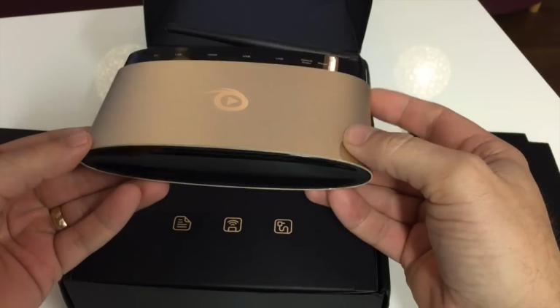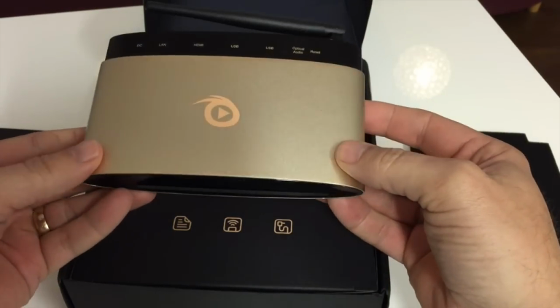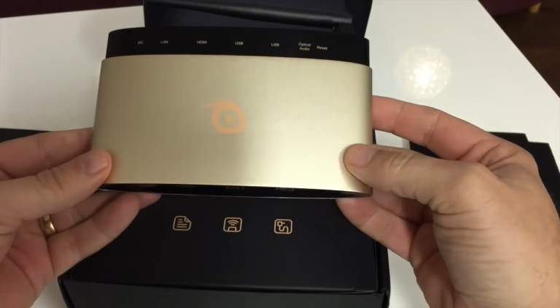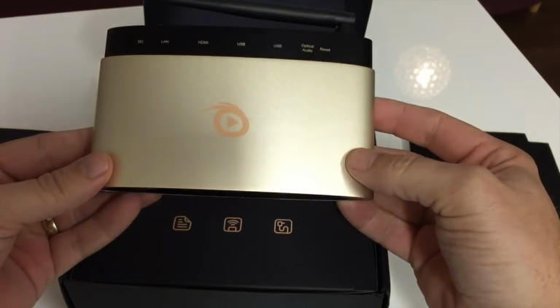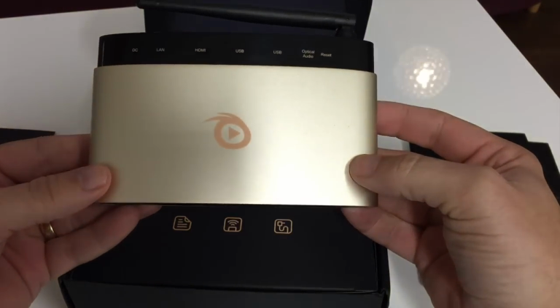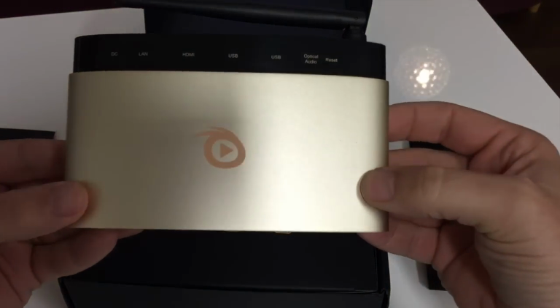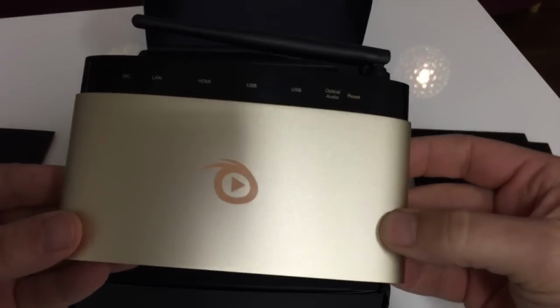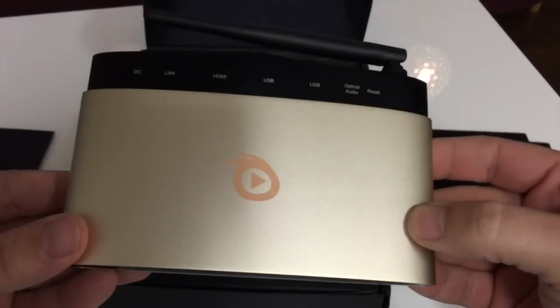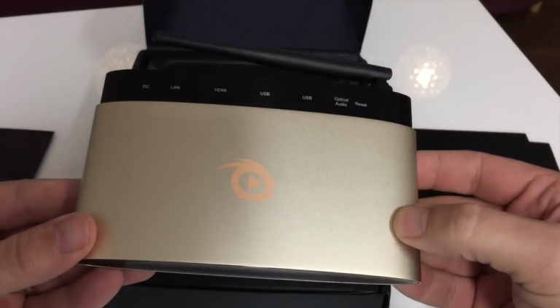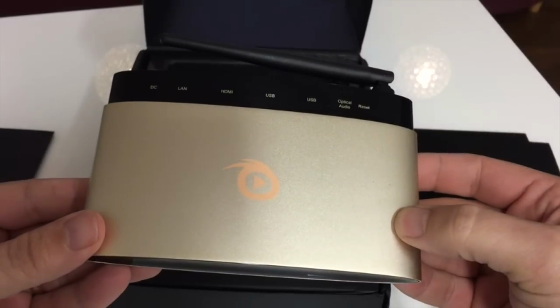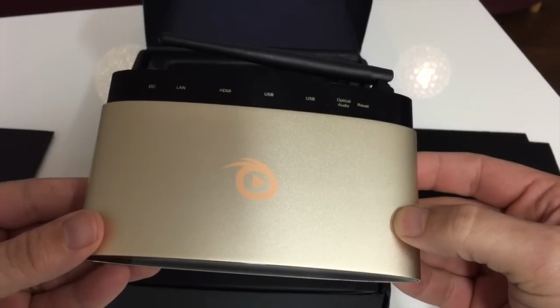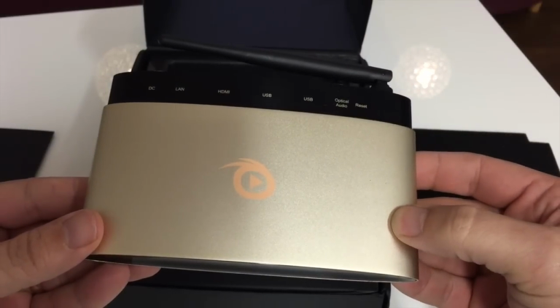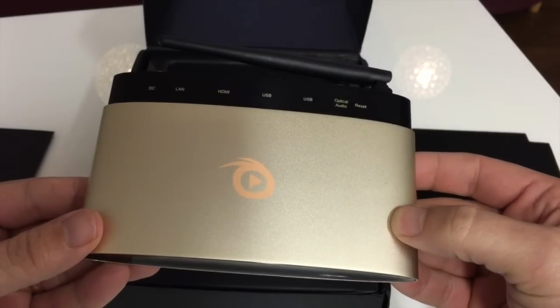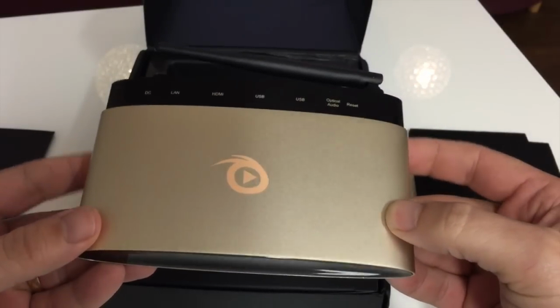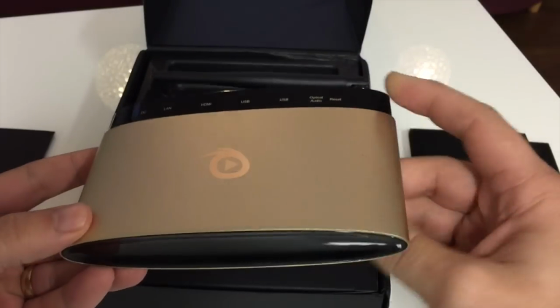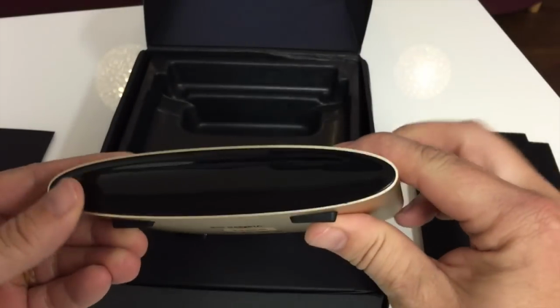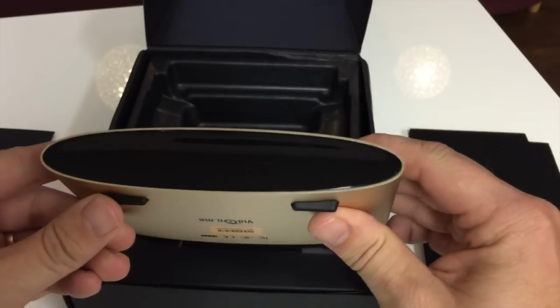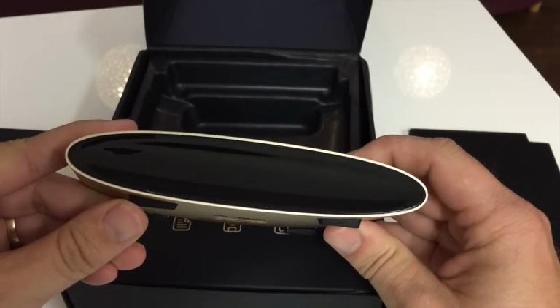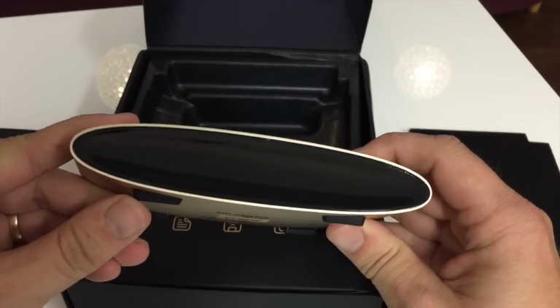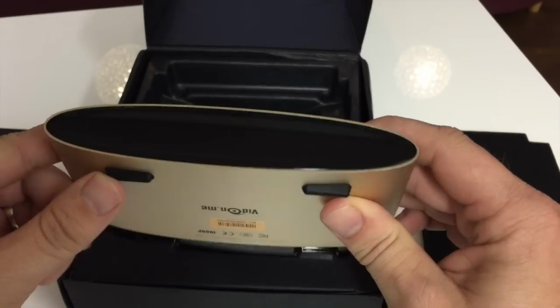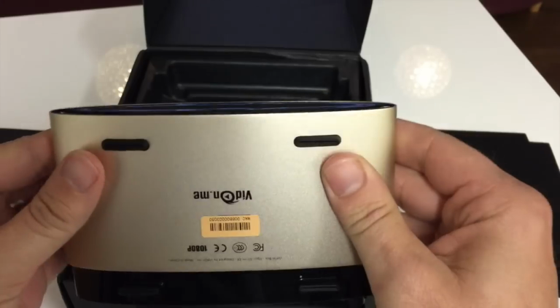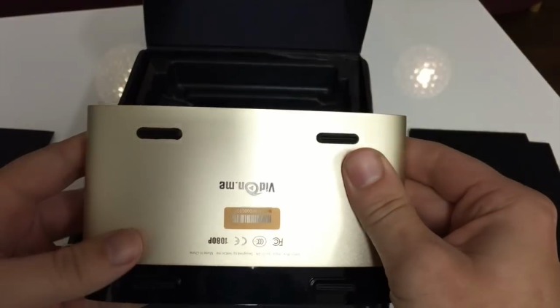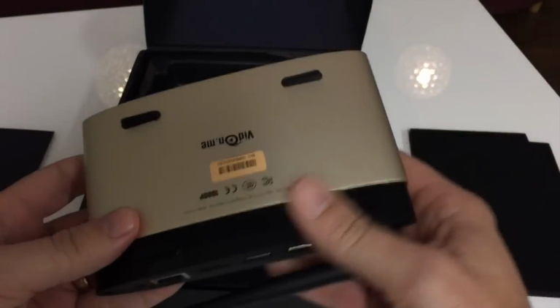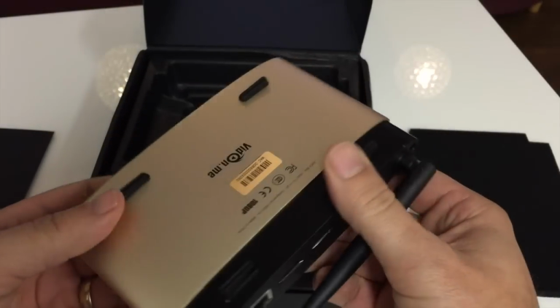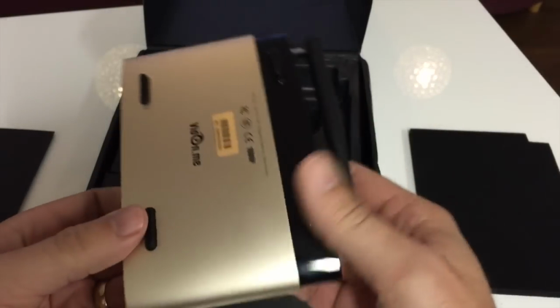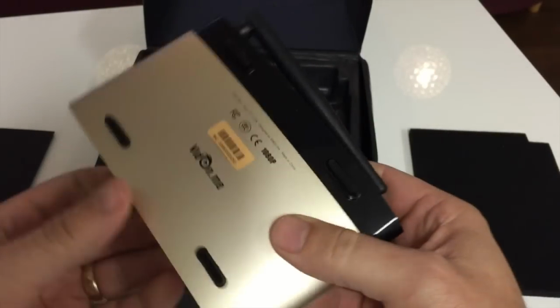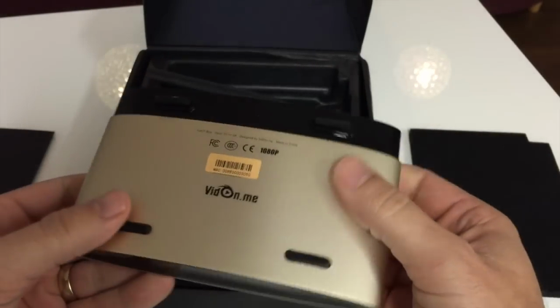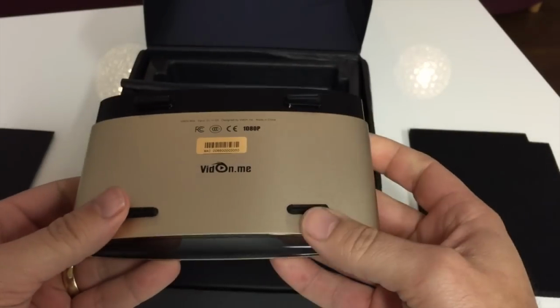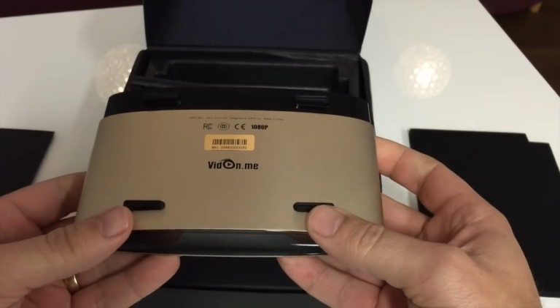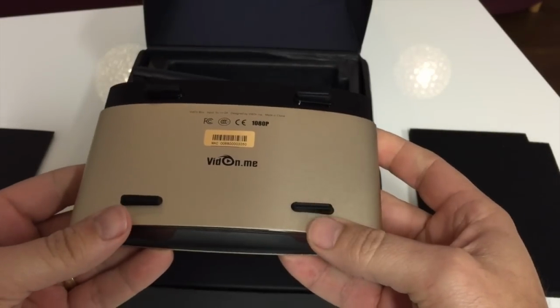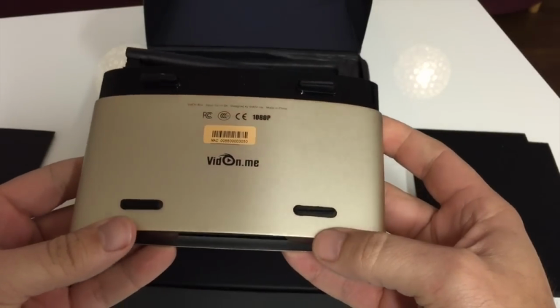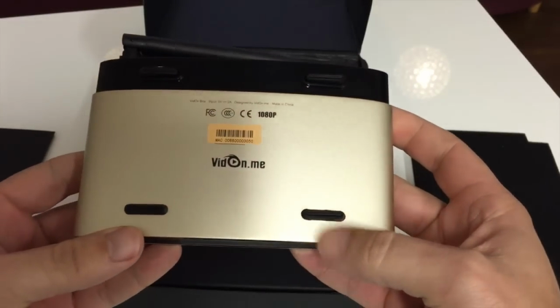The first thing you're going to notice is that it's gold, and I think it looks really good. It feels great too — it's almost the same feel as the MacBook Pro, with that anodized metal finish. With the gold and black combination, I think it looks pretty good and it's going to look great underneath anyone's entertainment center.